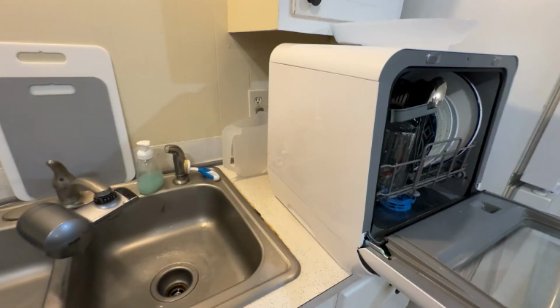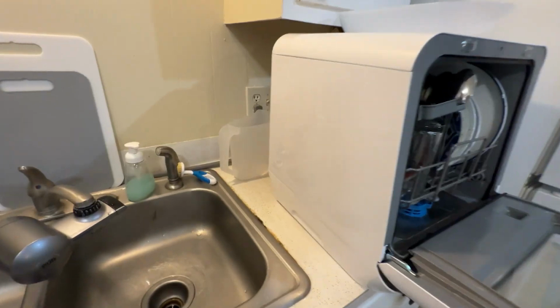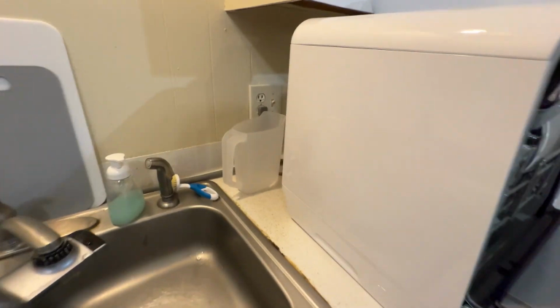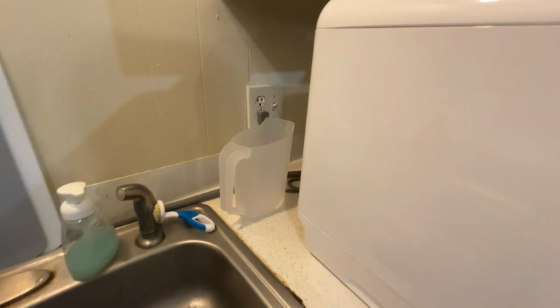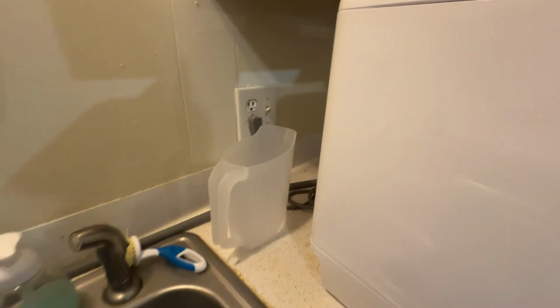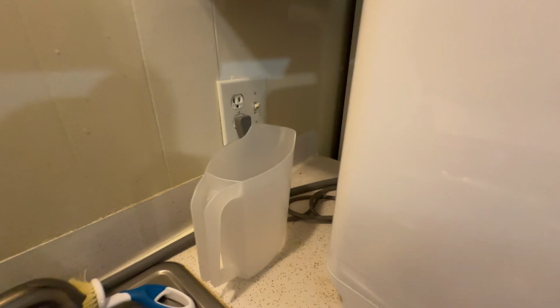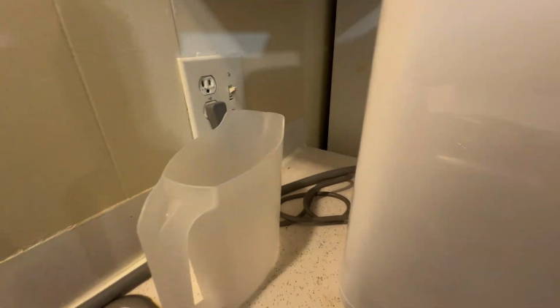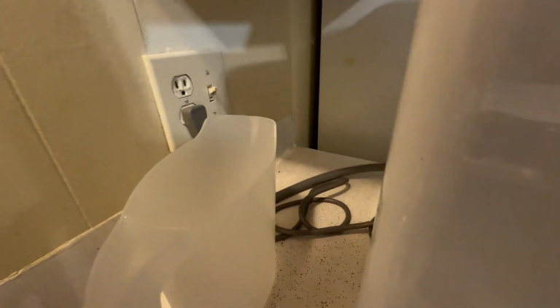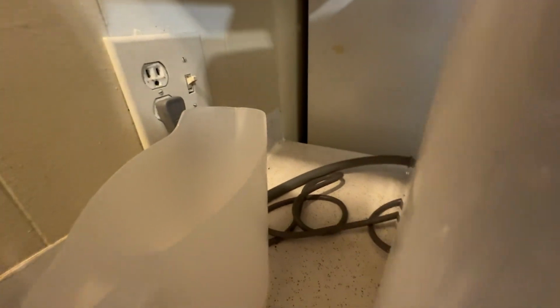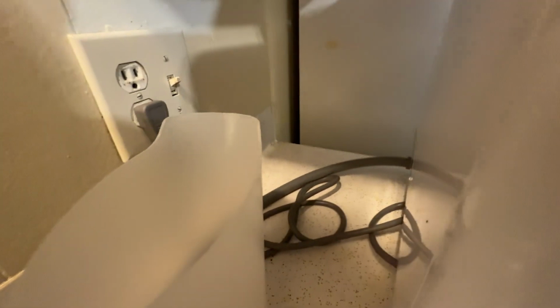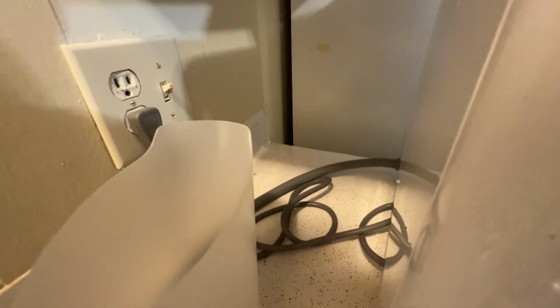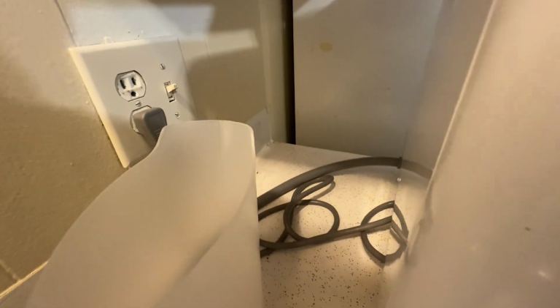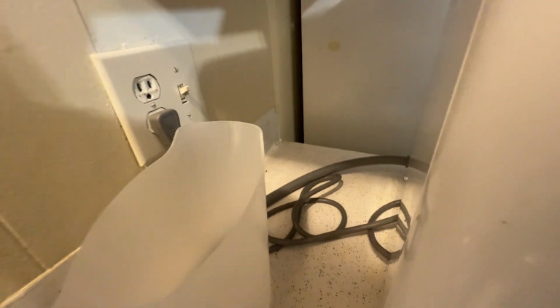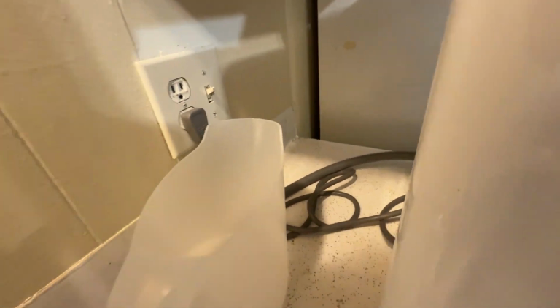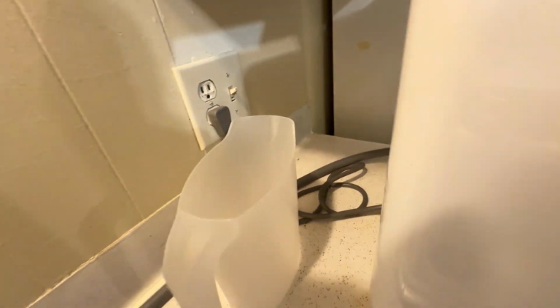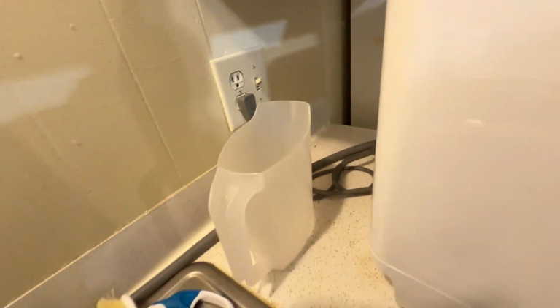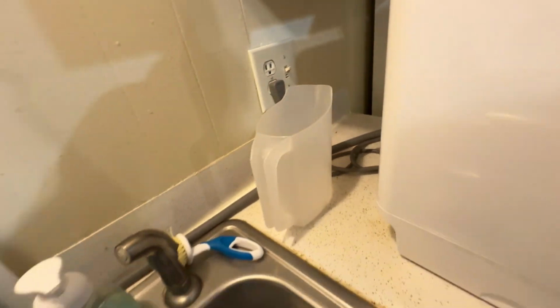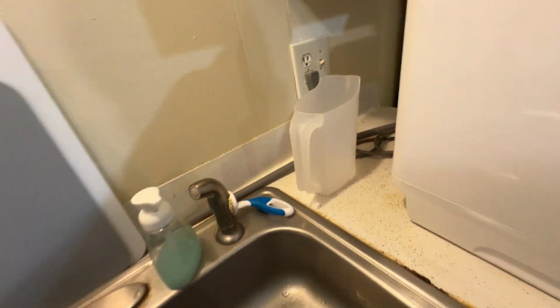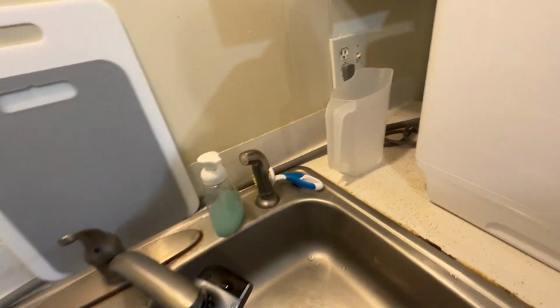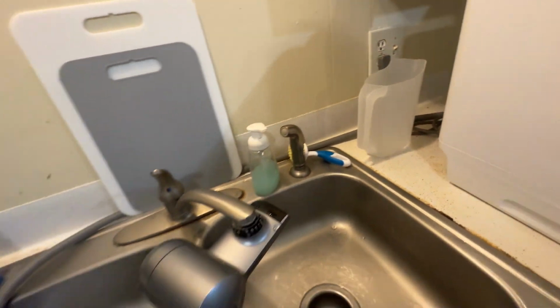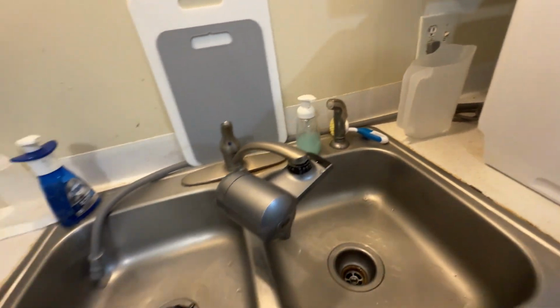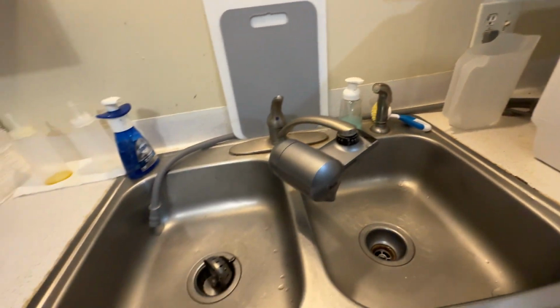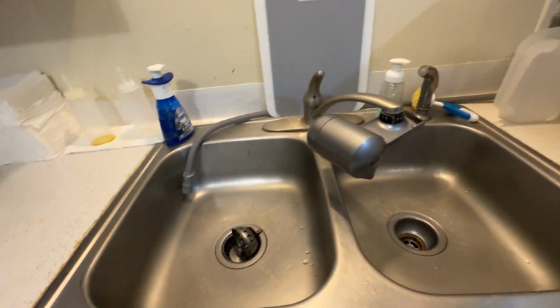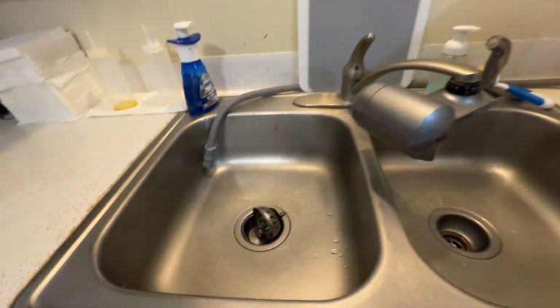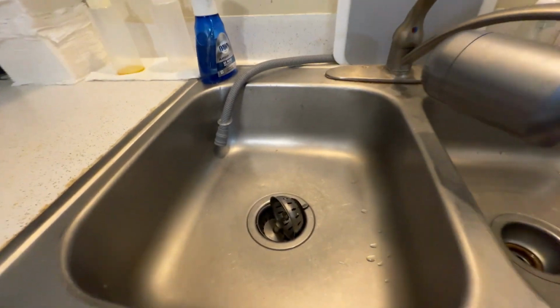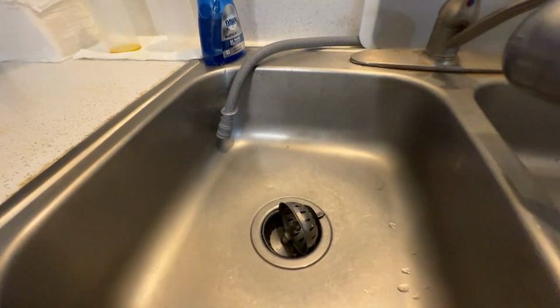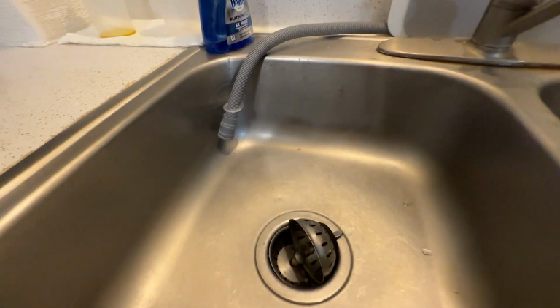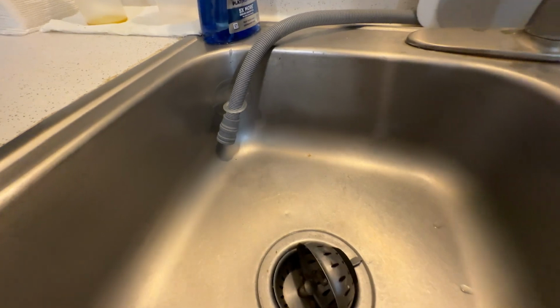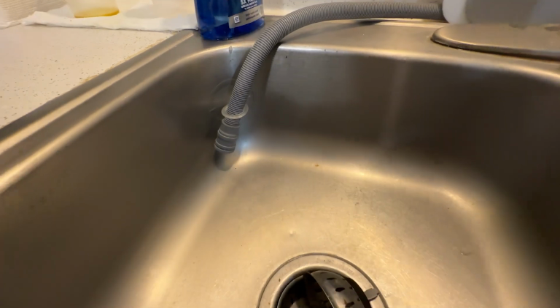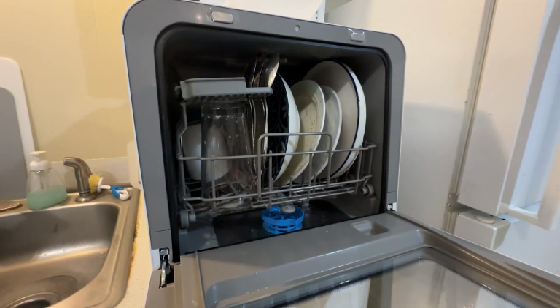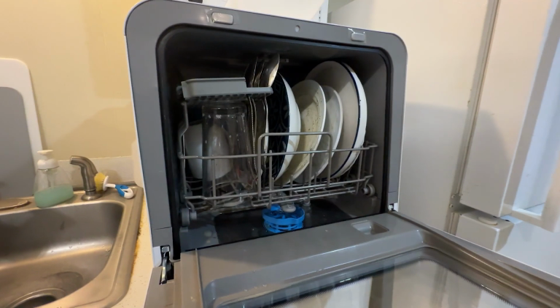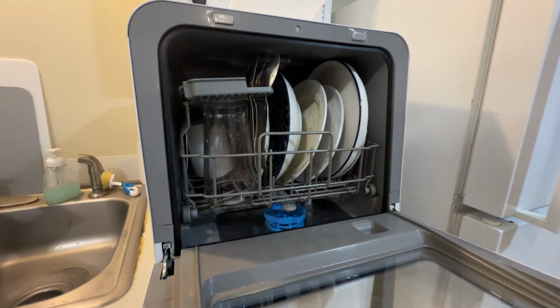First off, the installation of this dishwasher was incredibly simple. I just needed to attach this pipe so that the dirty water can drain into the sink. And that's all.